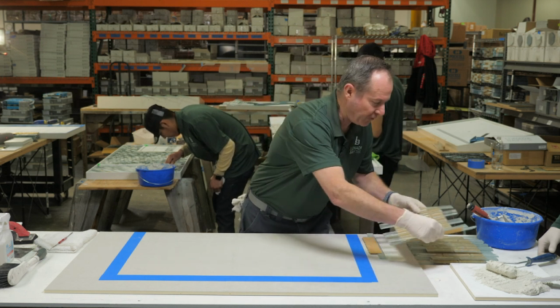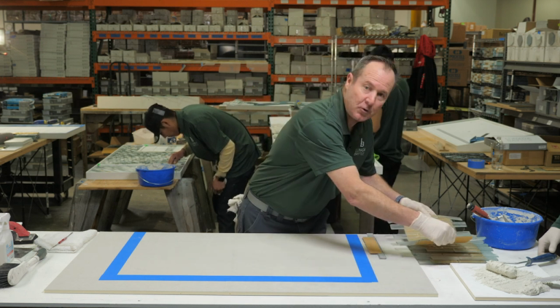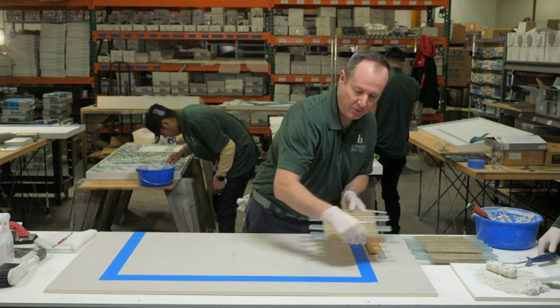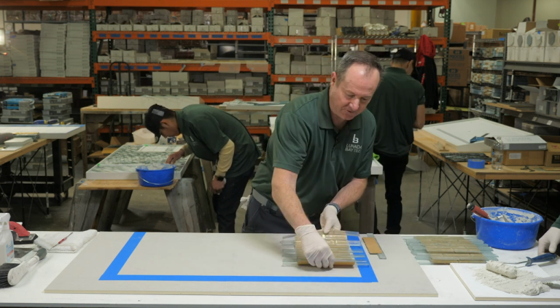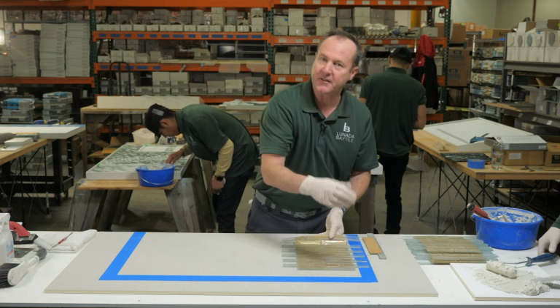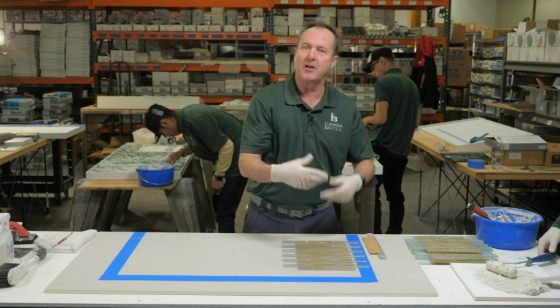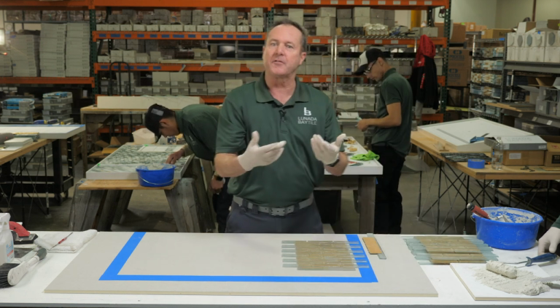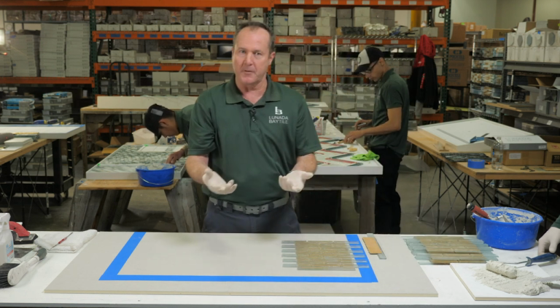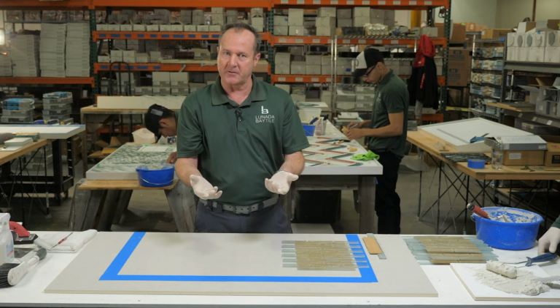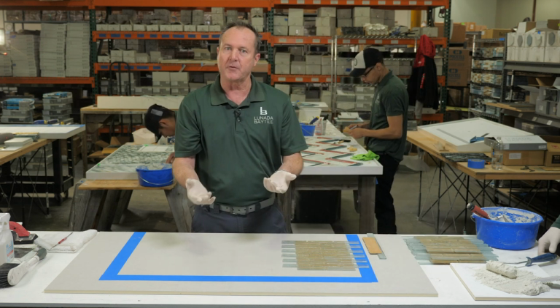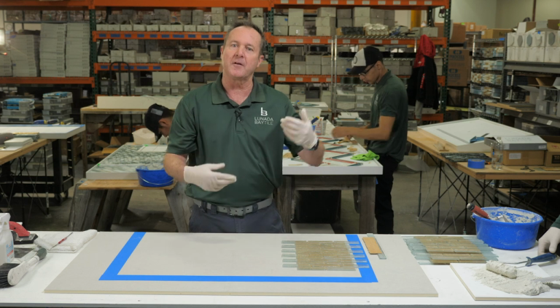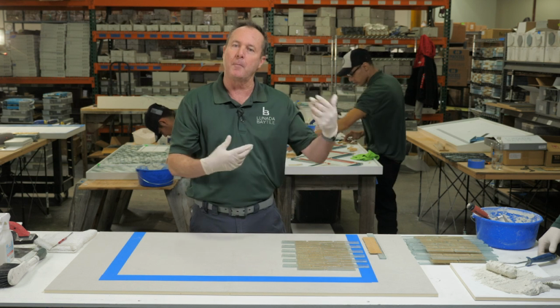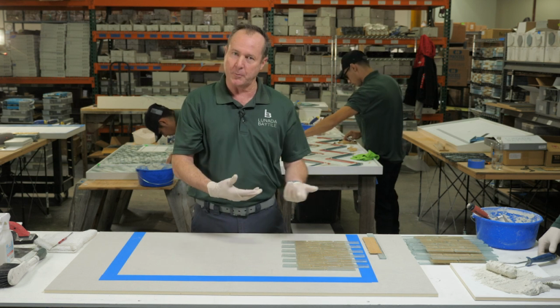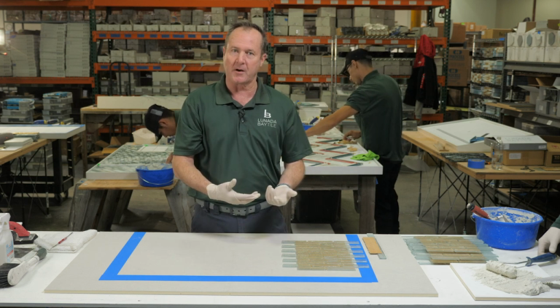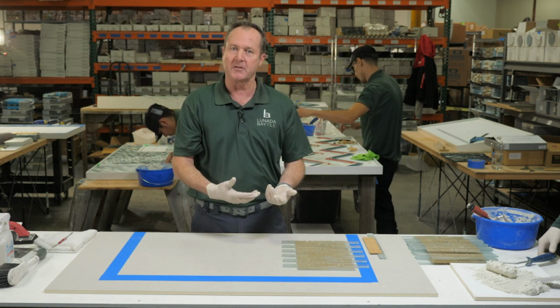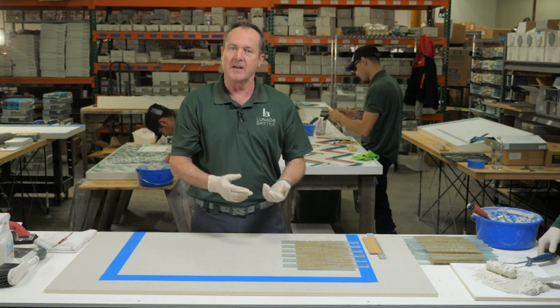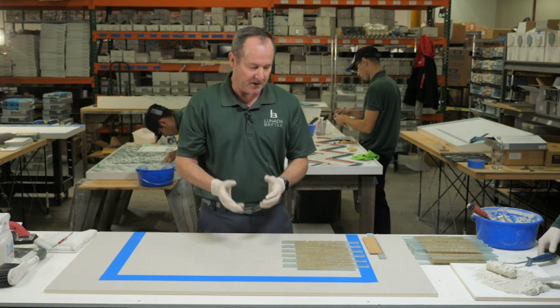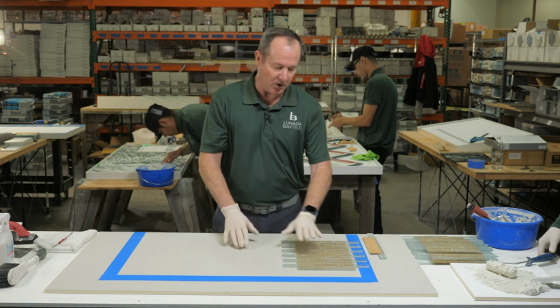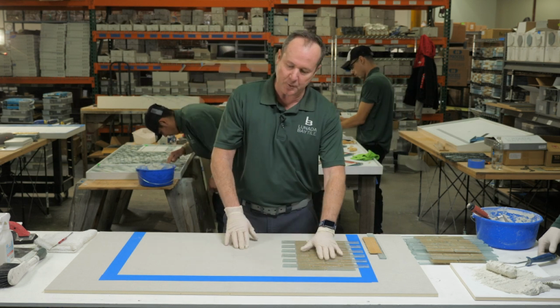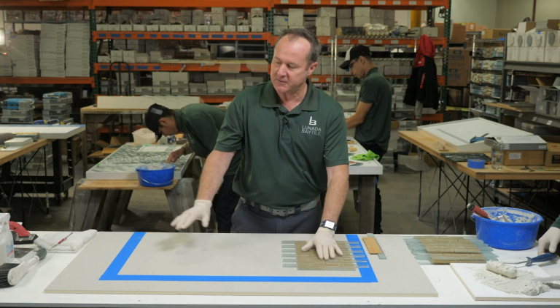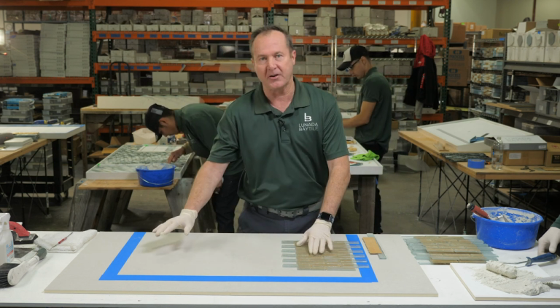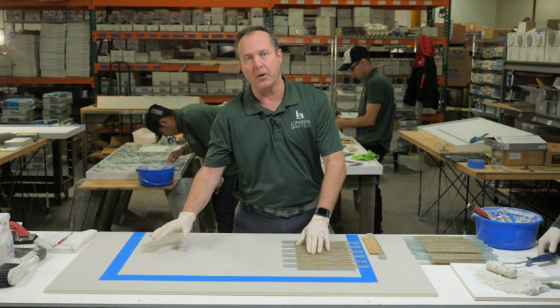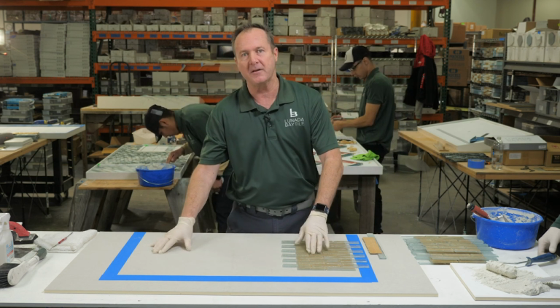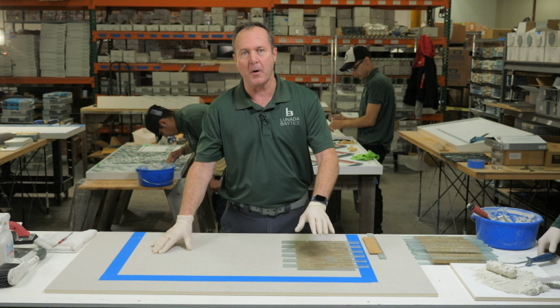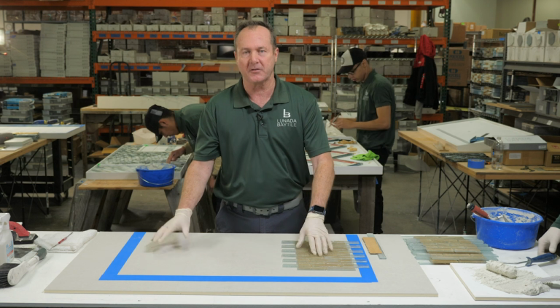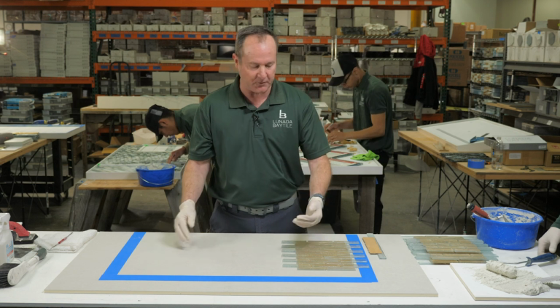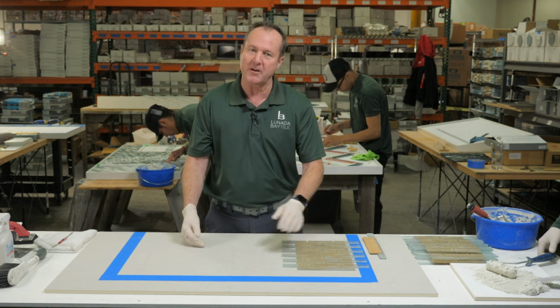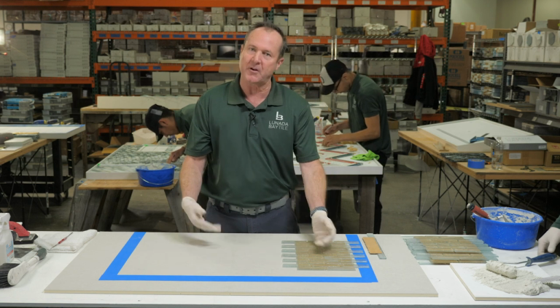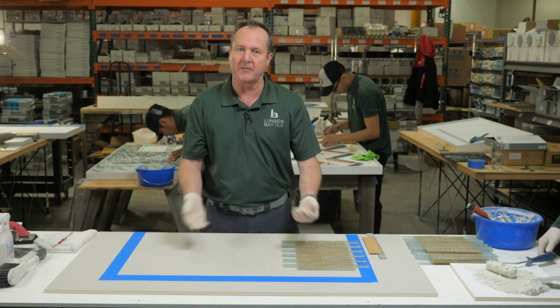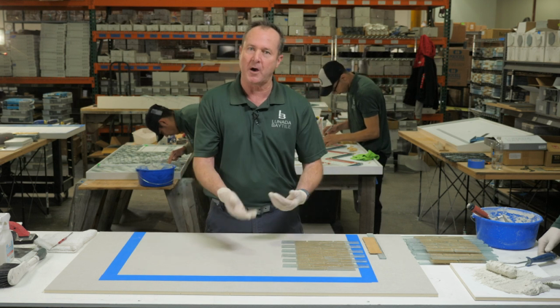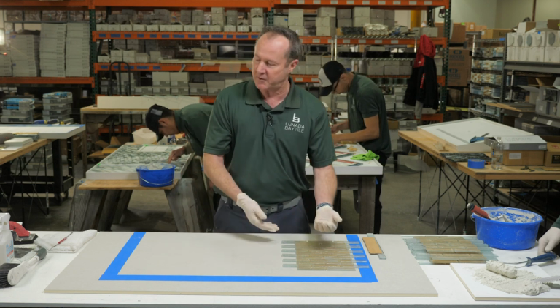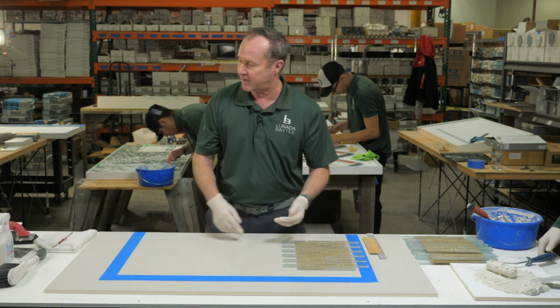First thing you want to do is actually take the tile out of the boxes. If you have multiple boxes, then a good idea would be to actually blend box to box. So we're going to take one tile out of each box, and we're going to stack them.